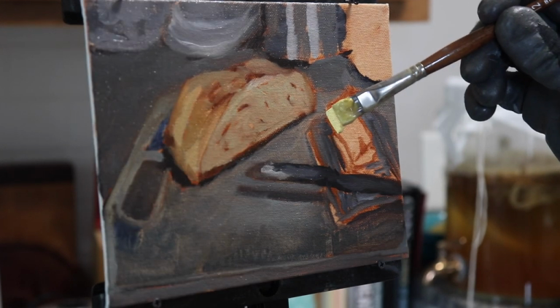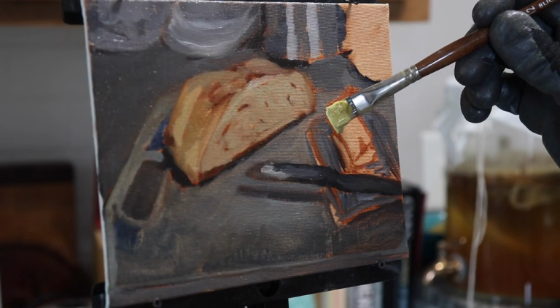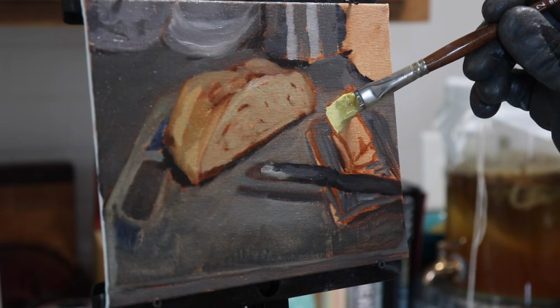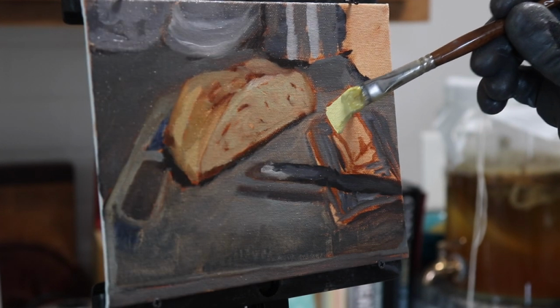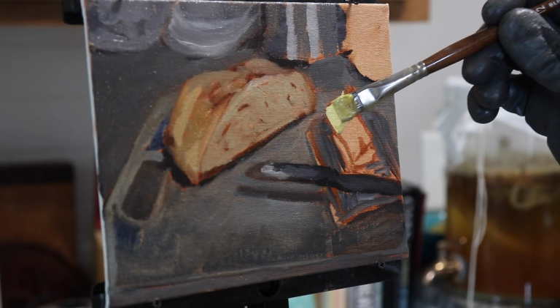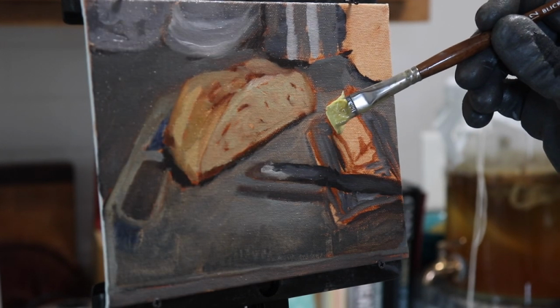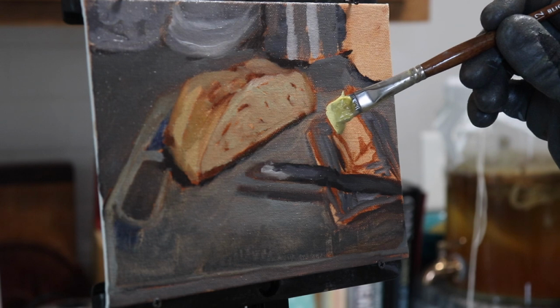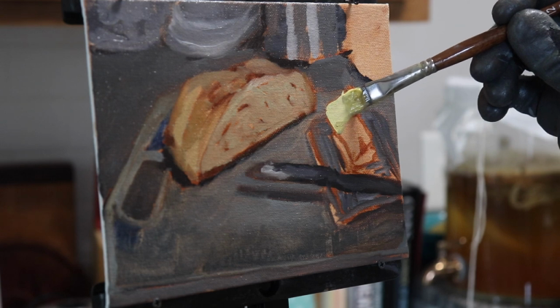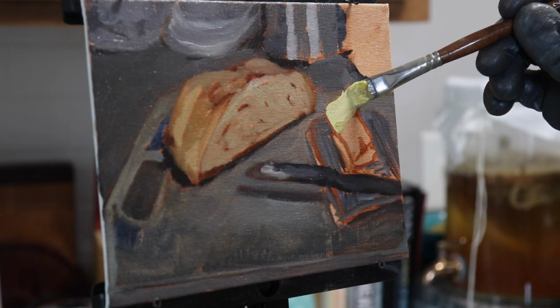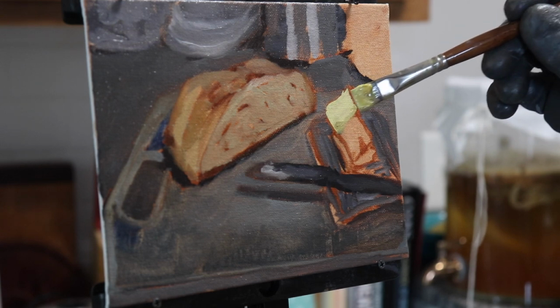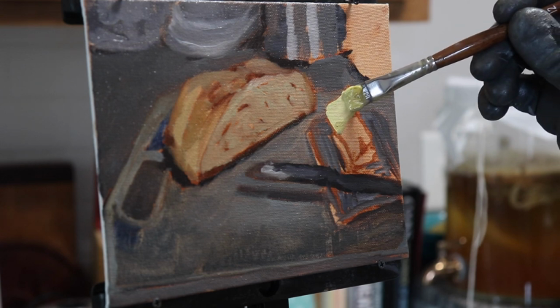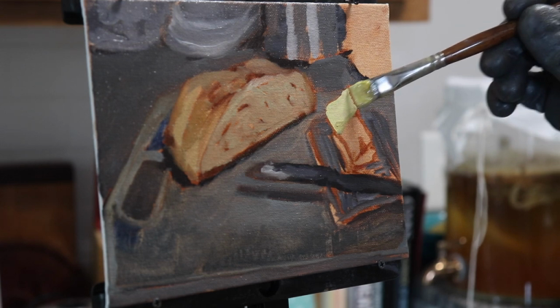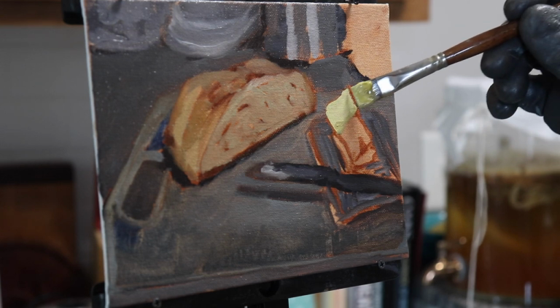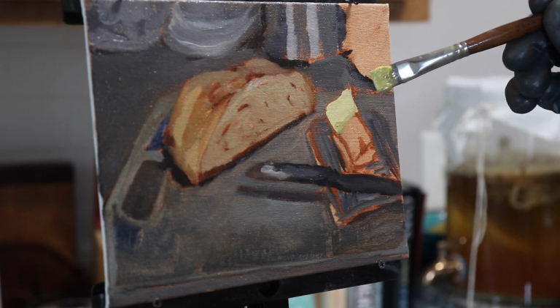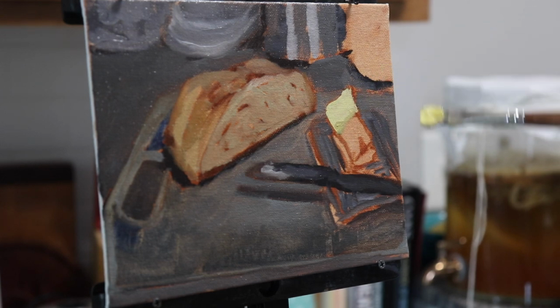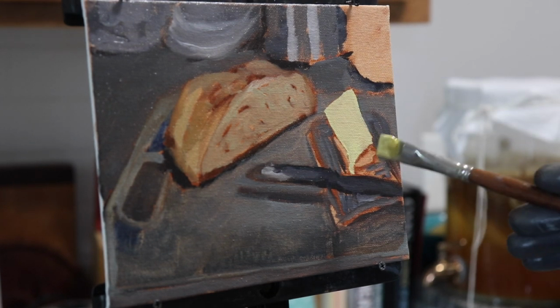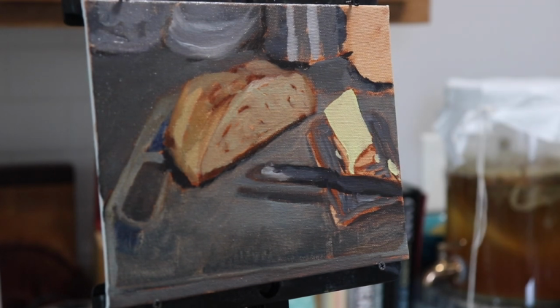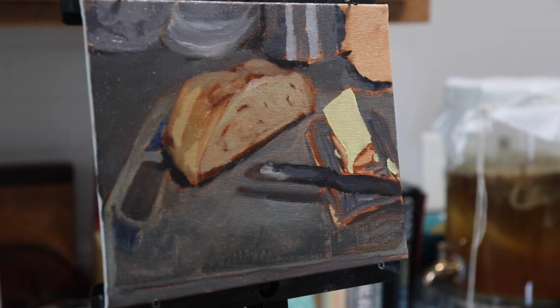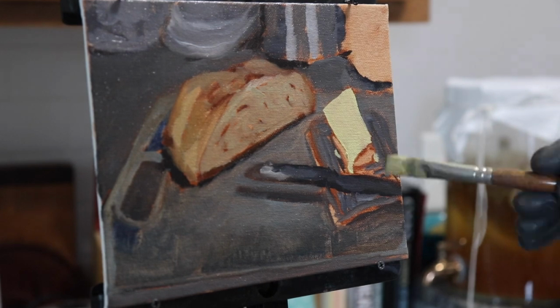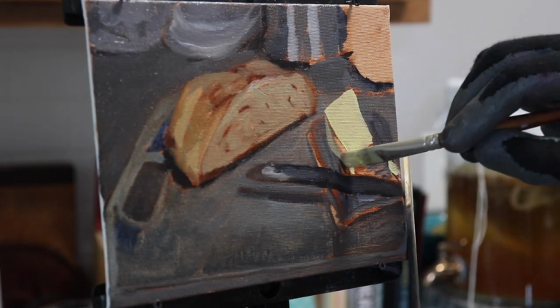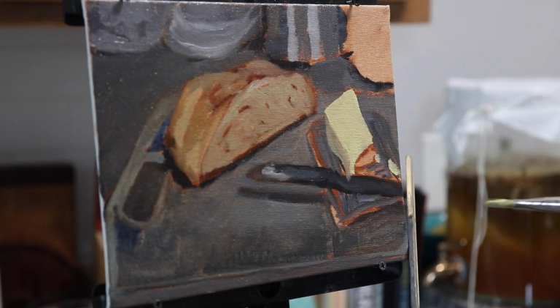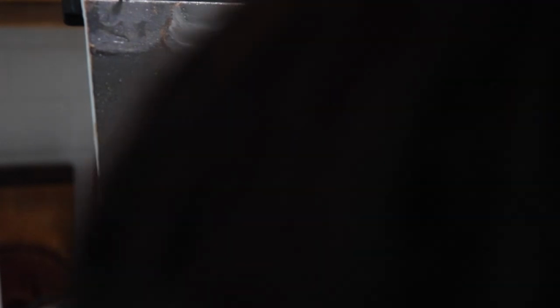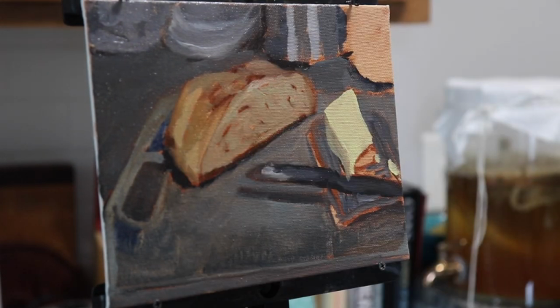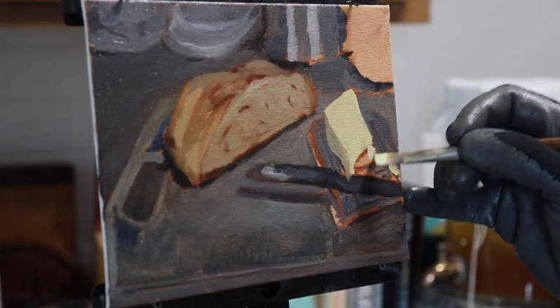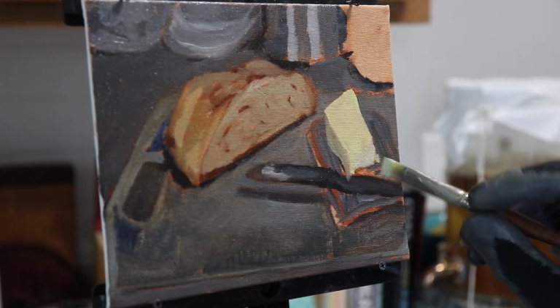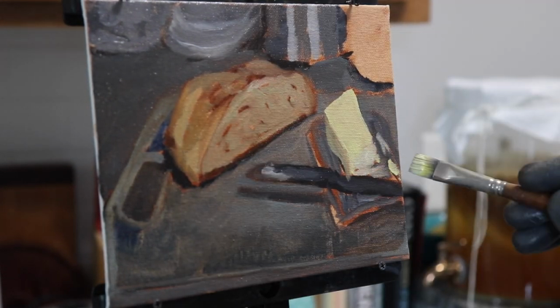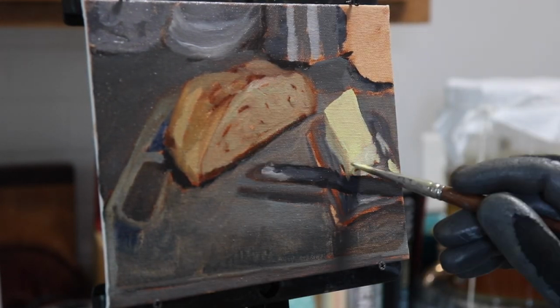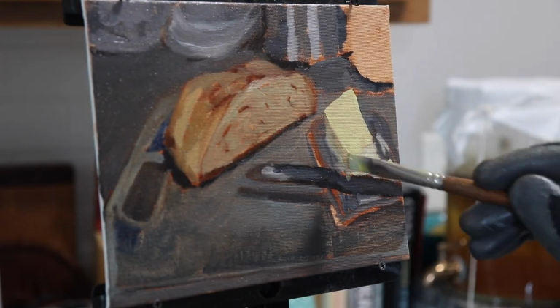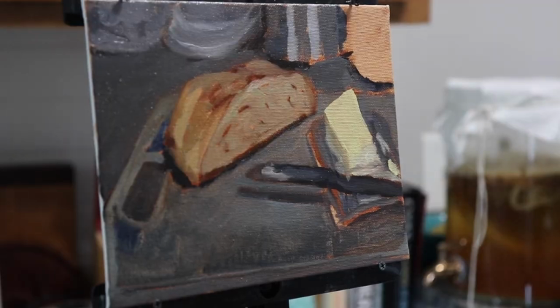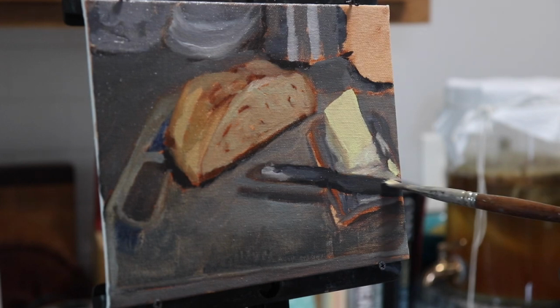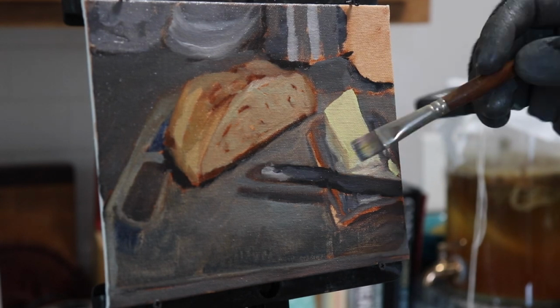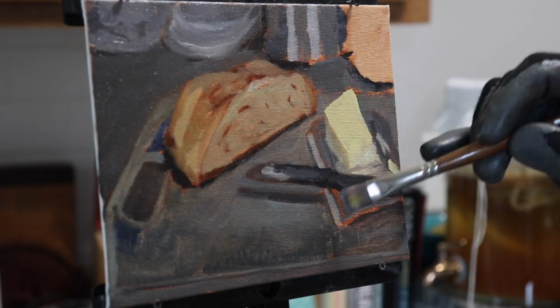The butter color is mostly a mixture of cadmium yellow and white. Cadmium yellow is a warm yellow, and while the white will desaturate it somewhat, it will also raise the value. Since the top of the stick of butter is facing the light source, it is high in value anyway.